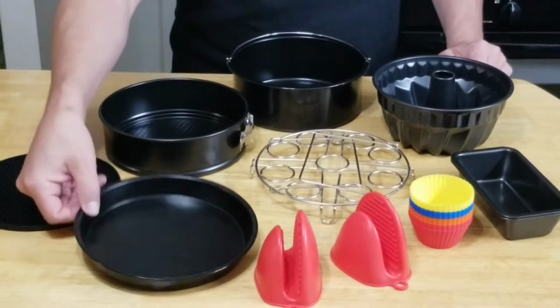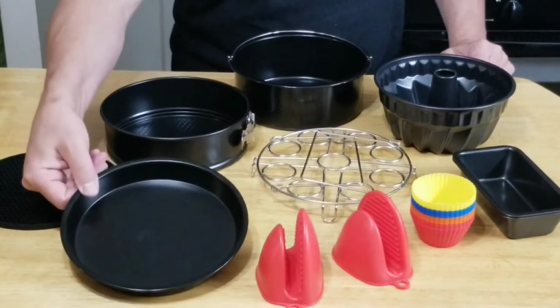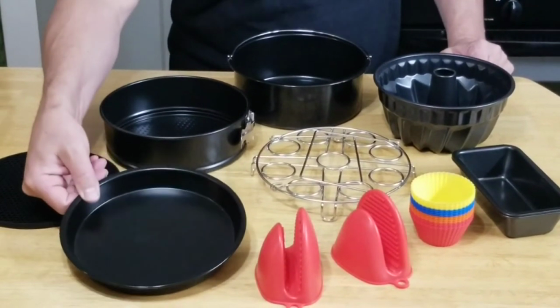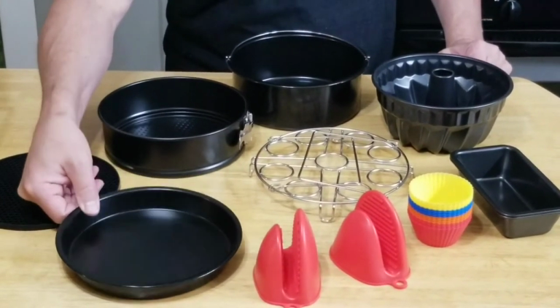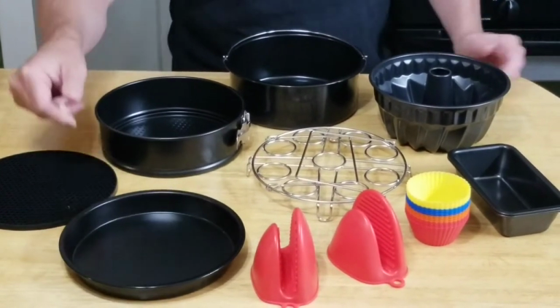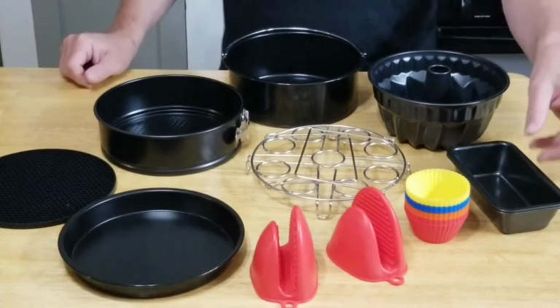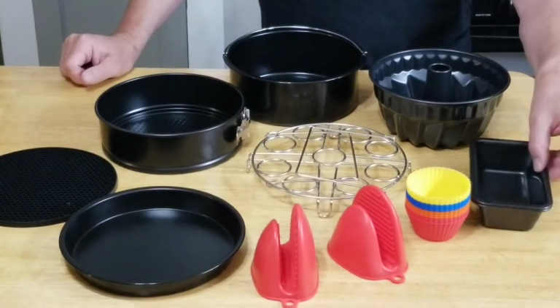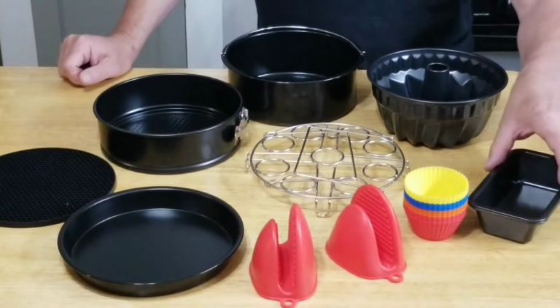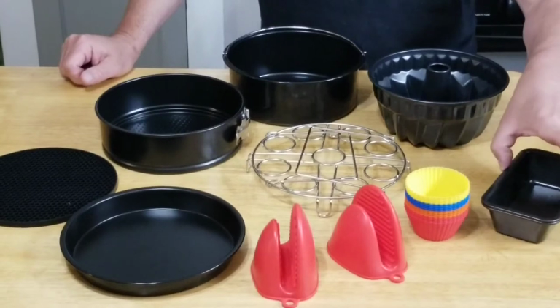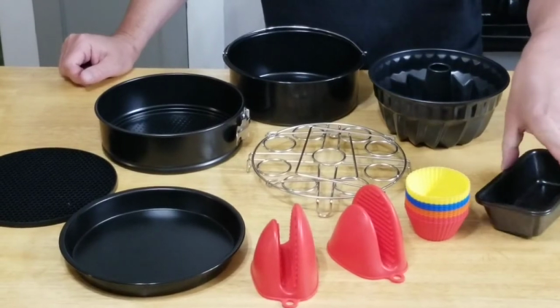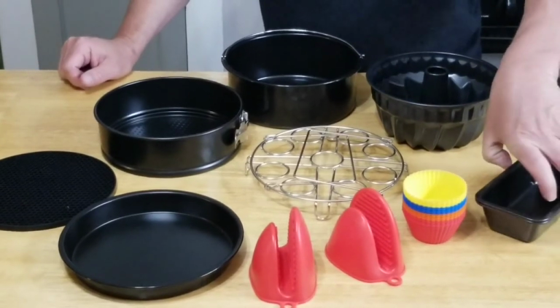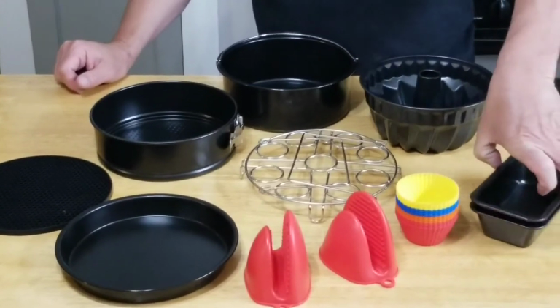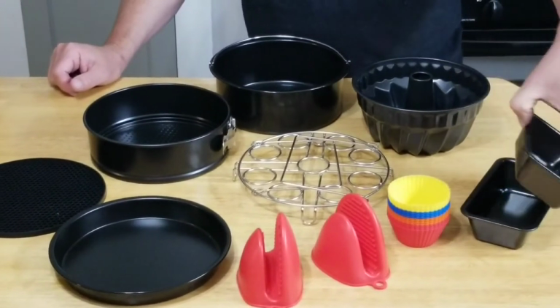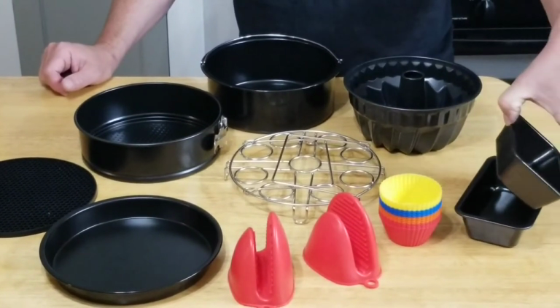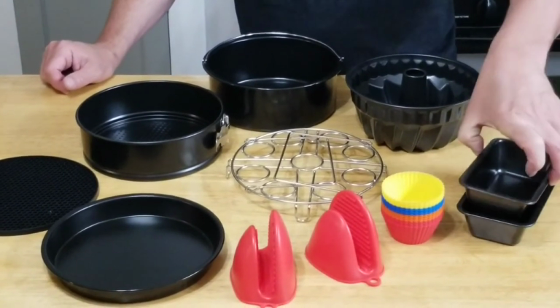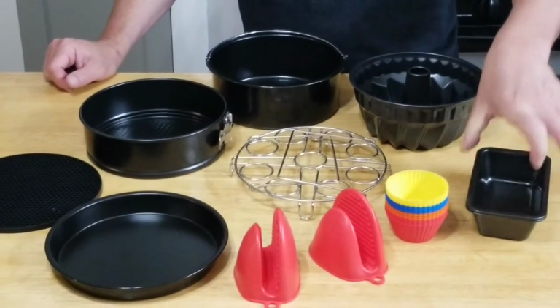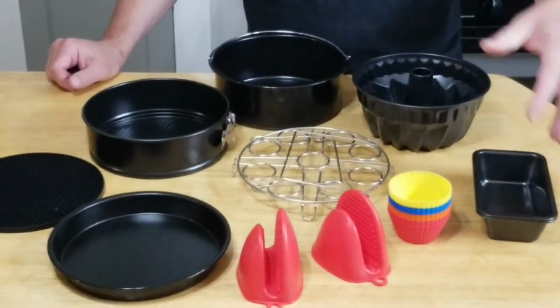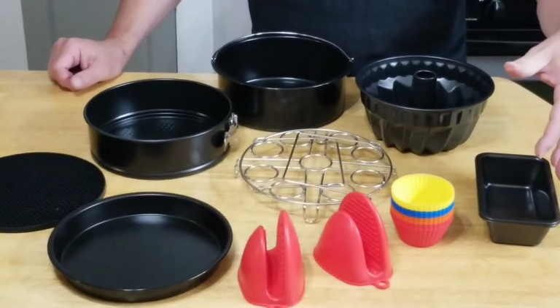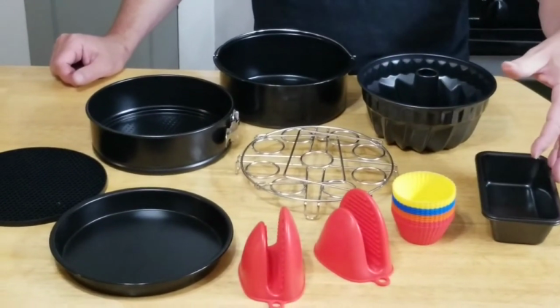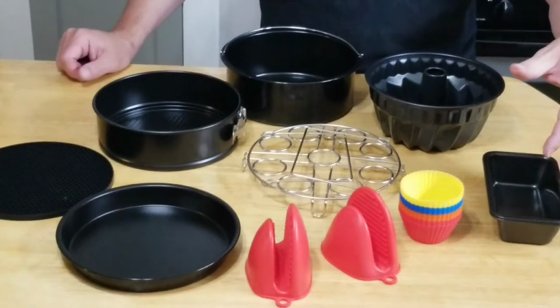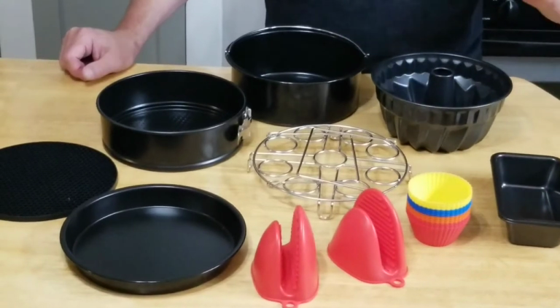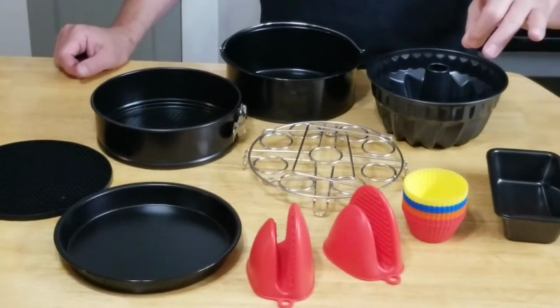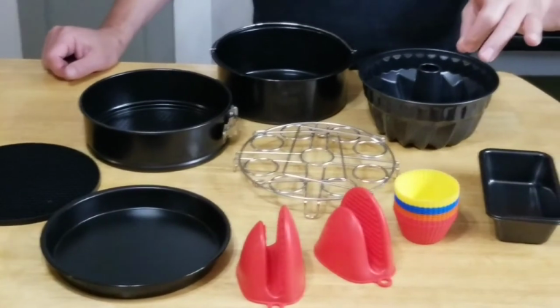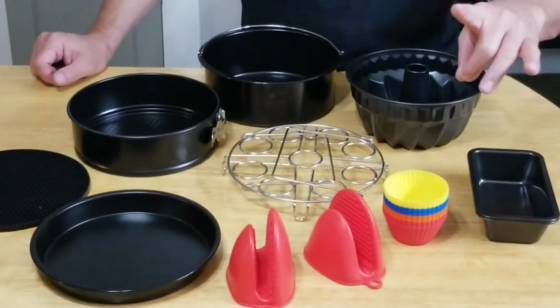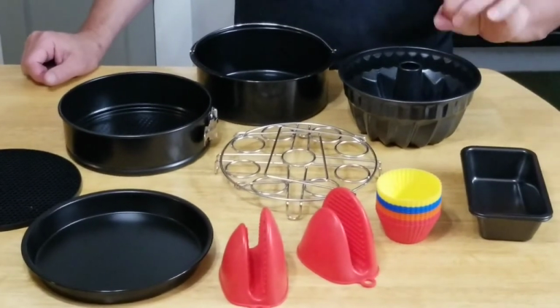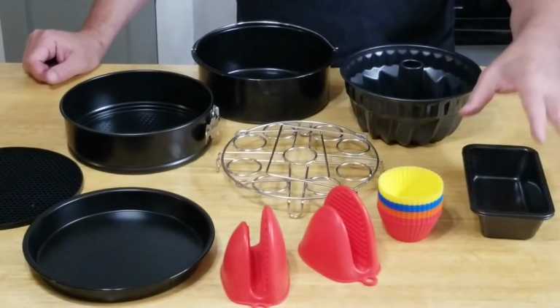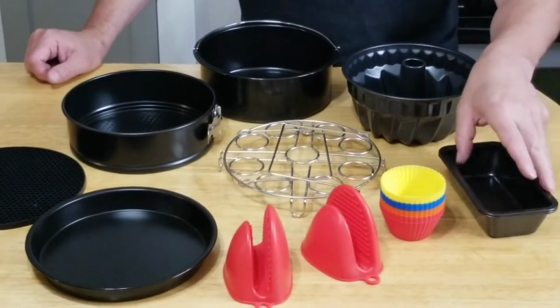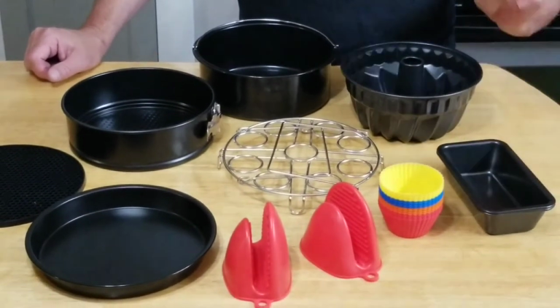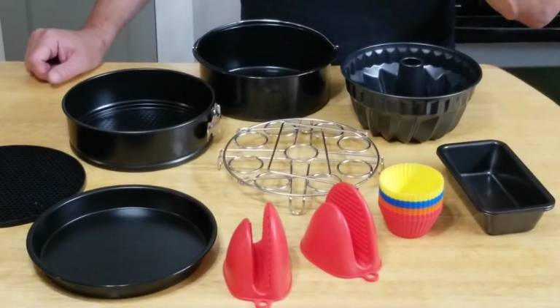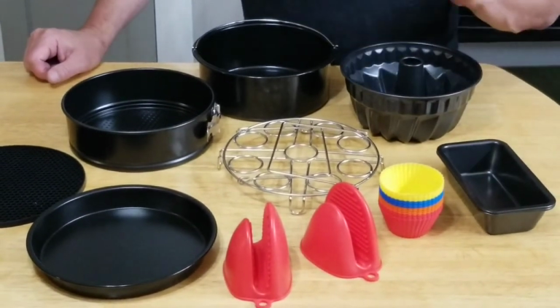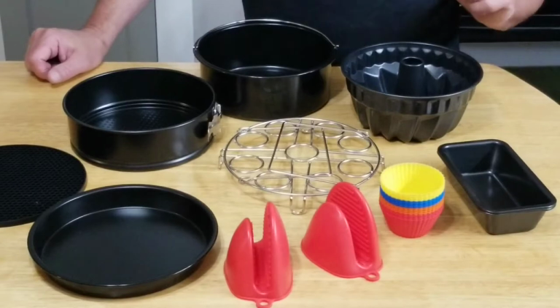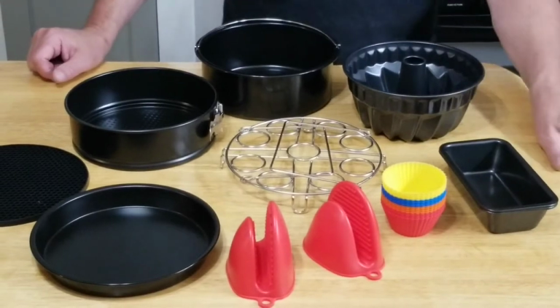You get a seven inch pizza pan and you get two mini loaf pans. These are great — we make pistachio bread in these. I can't wait to try them in the Instant Pot. Pistachio bread is absolutely awesome.